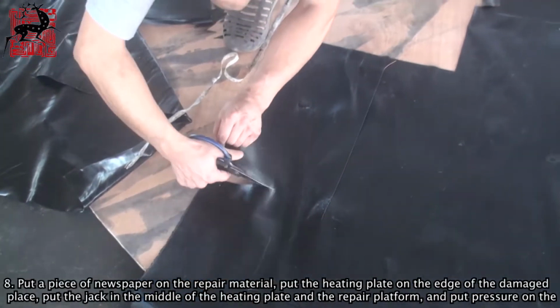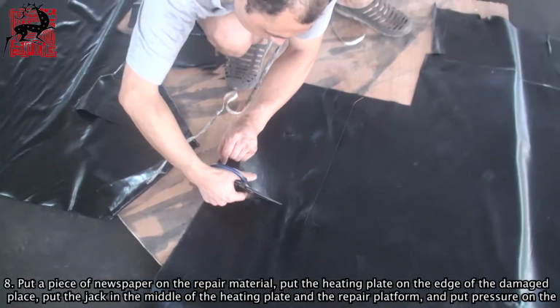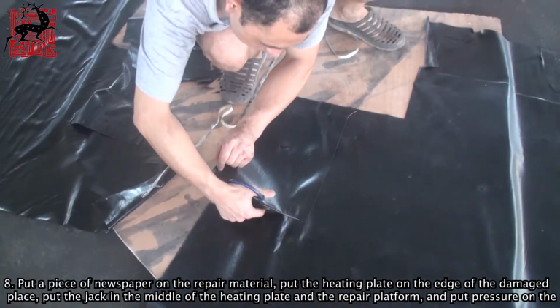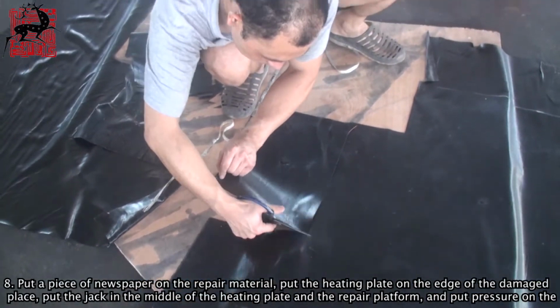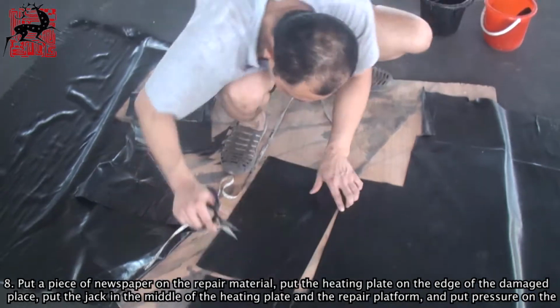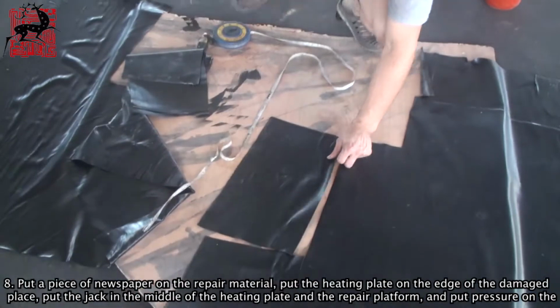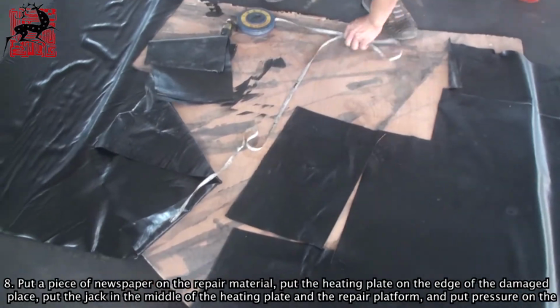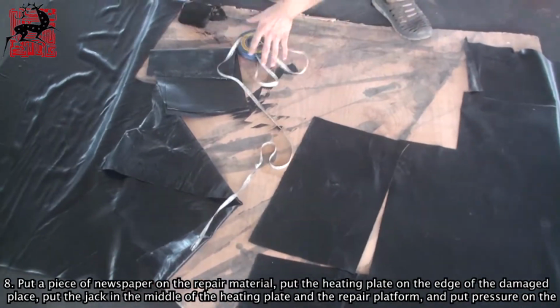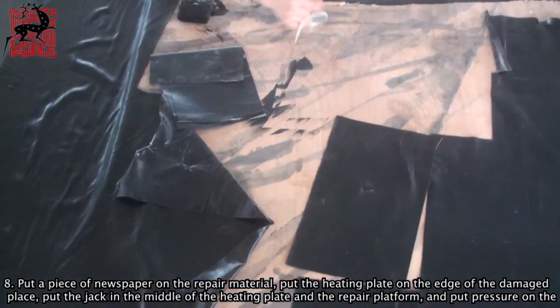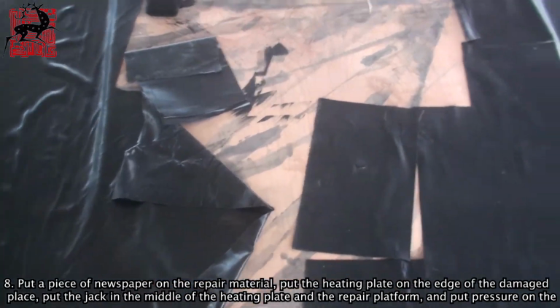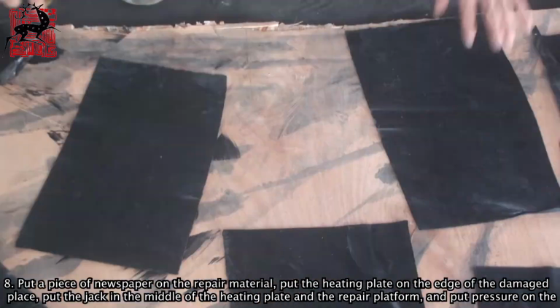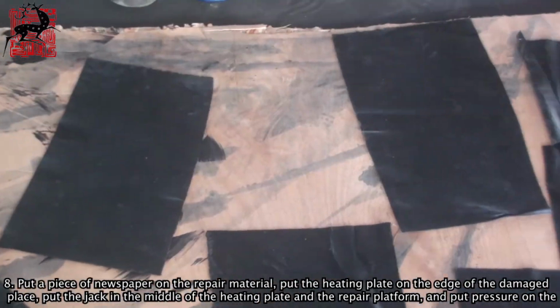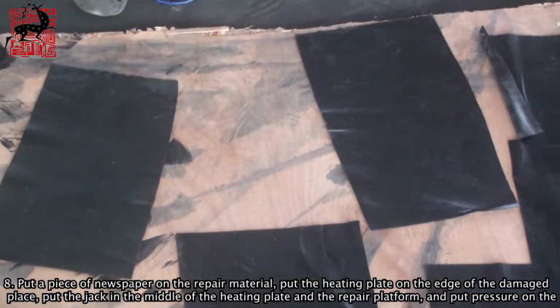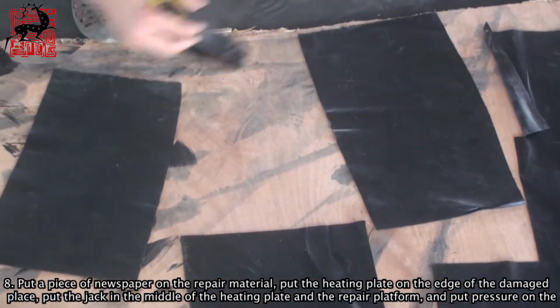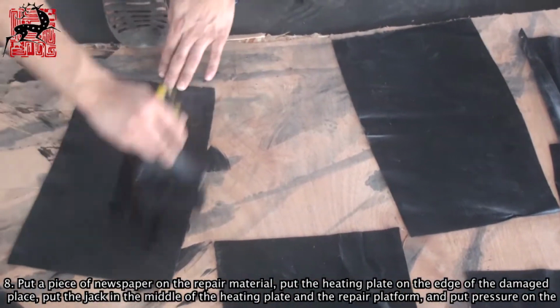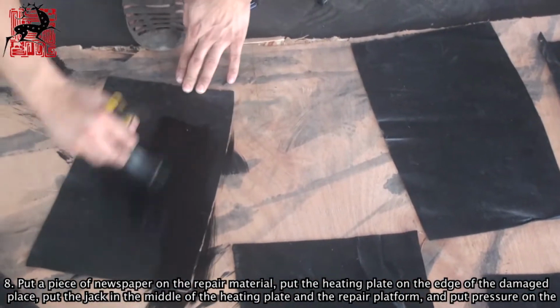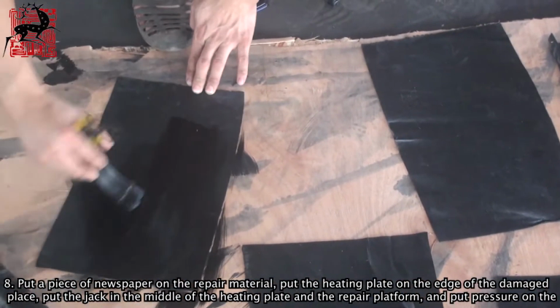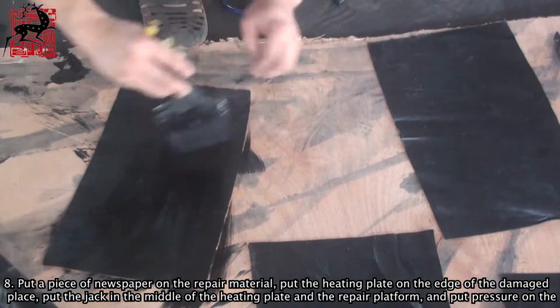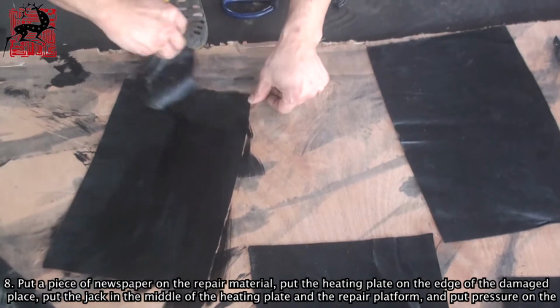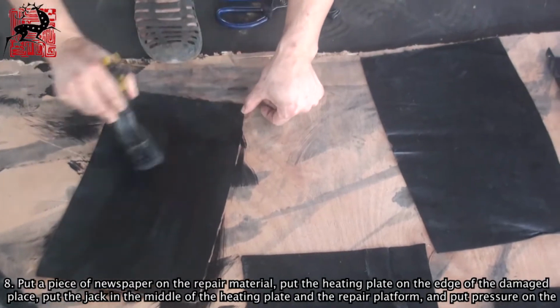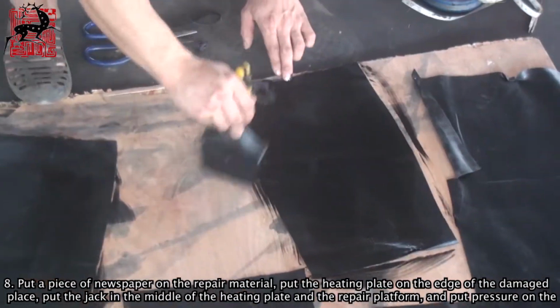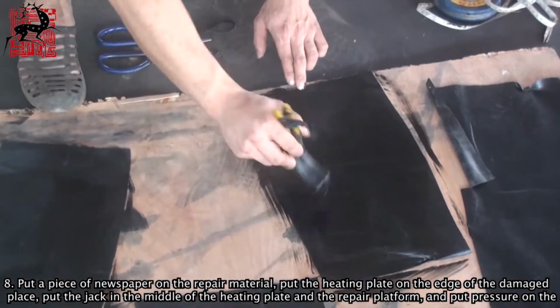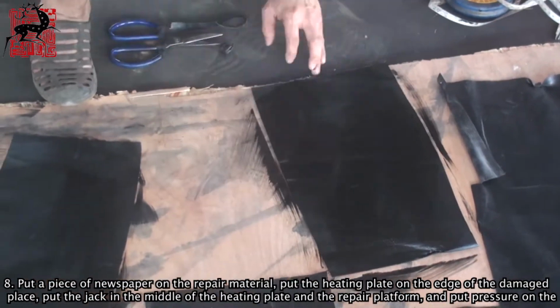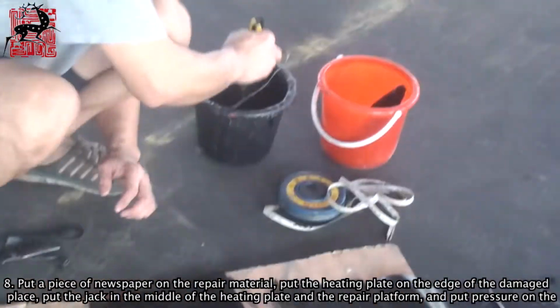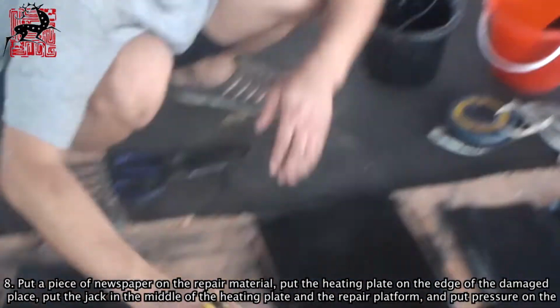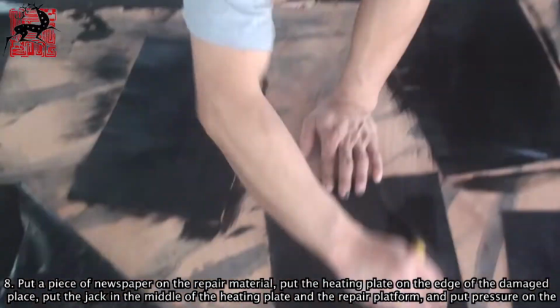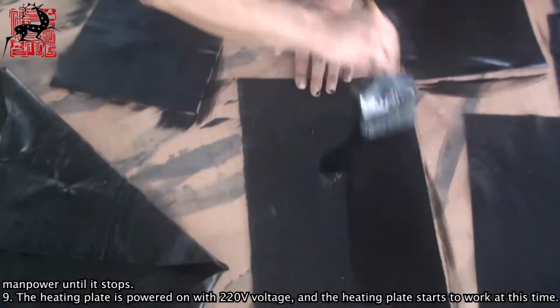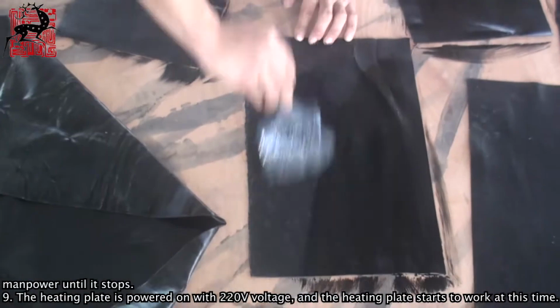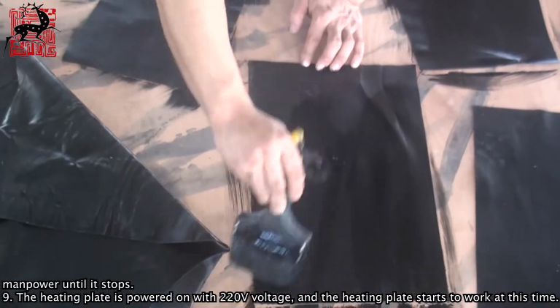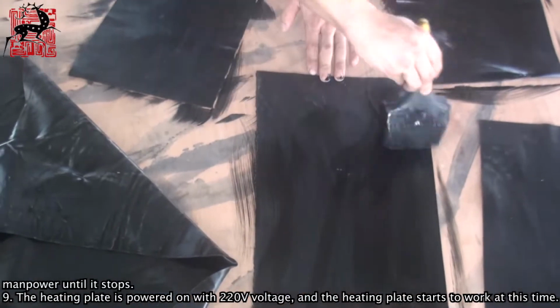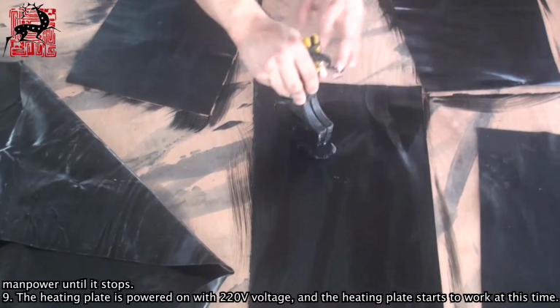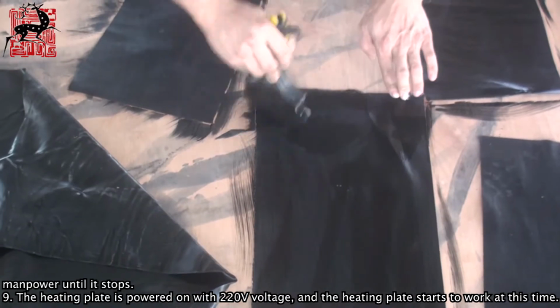Step 8: Put a piece of newspaper on the repair material, put the heating plate on the edge of the damaged place, put the jack in the middle of the heating plate and the repair platform, and apply pressure manually until it stops.